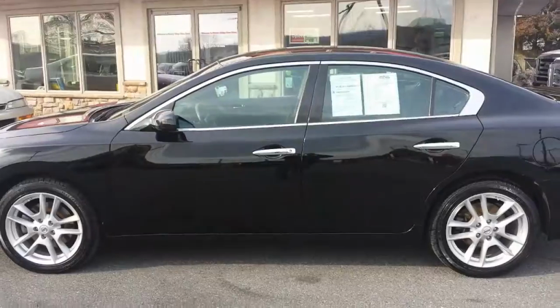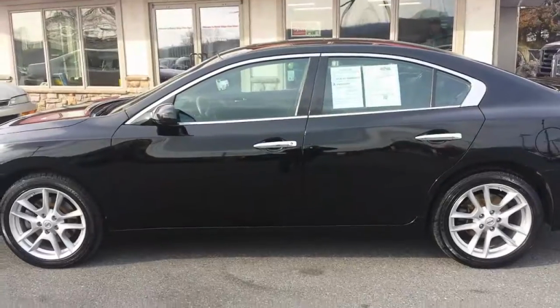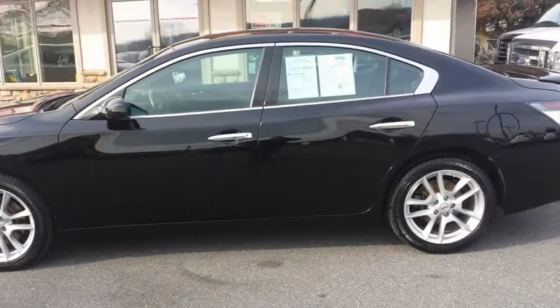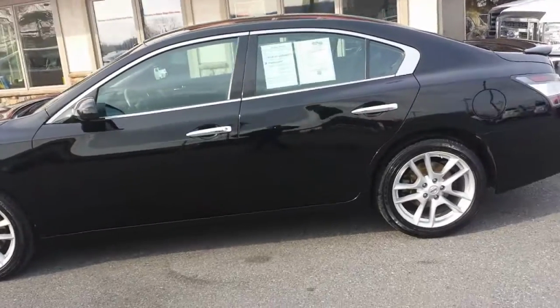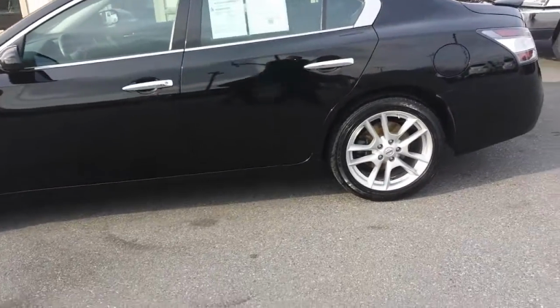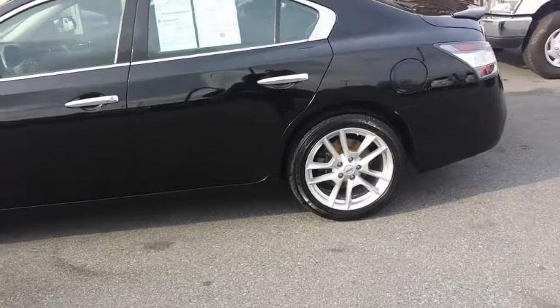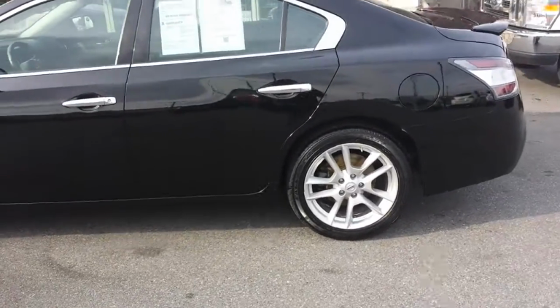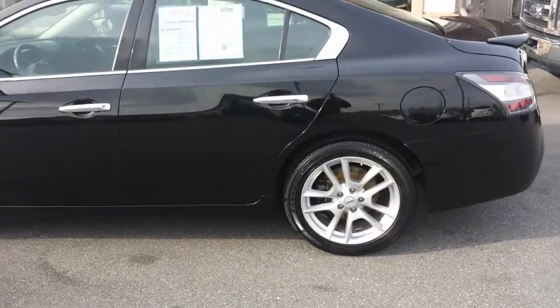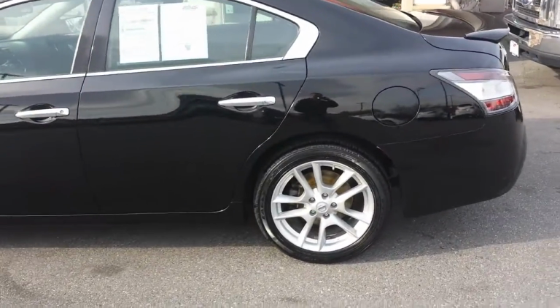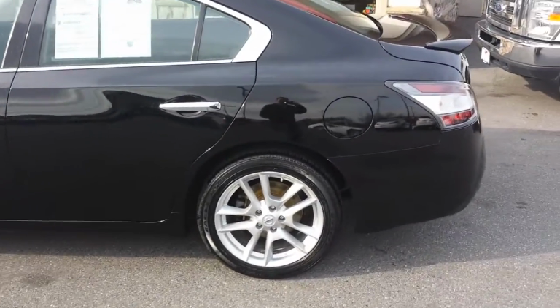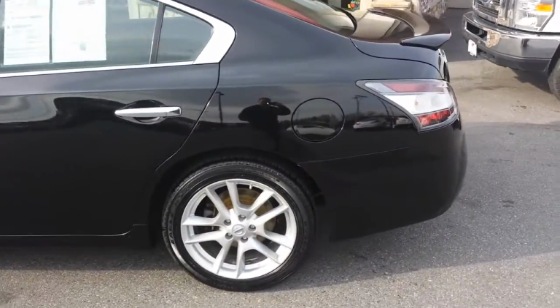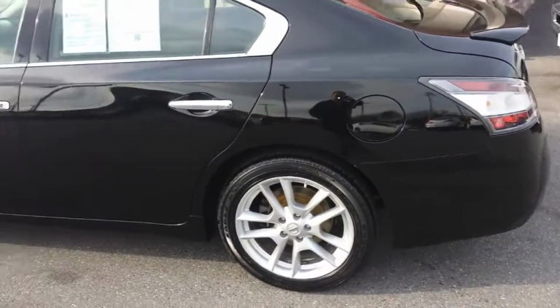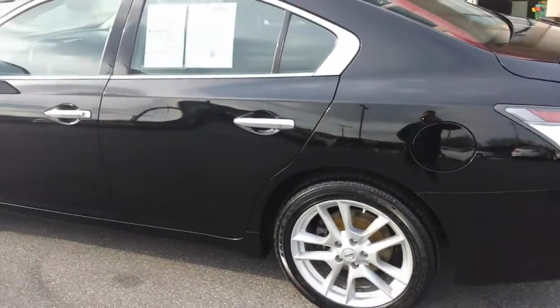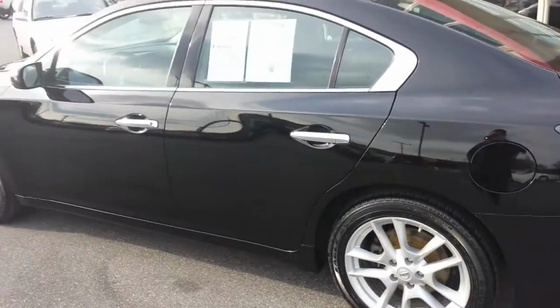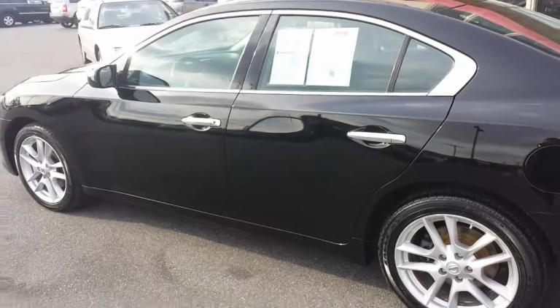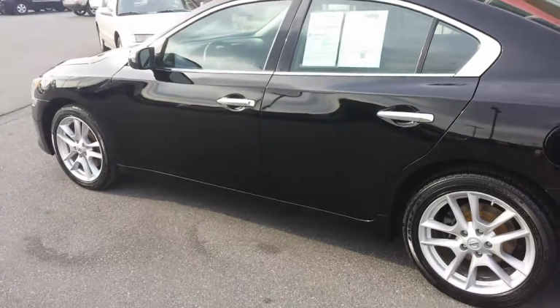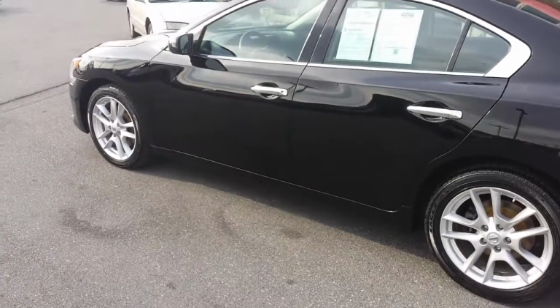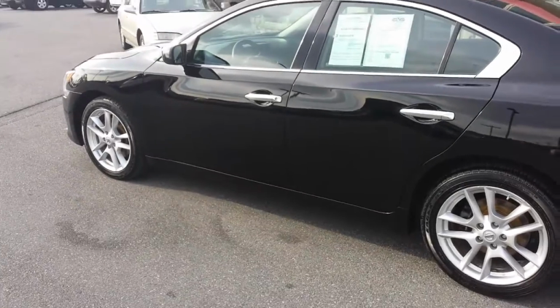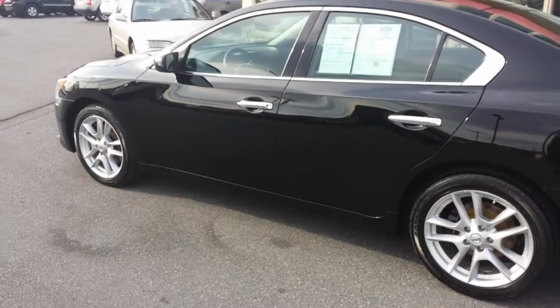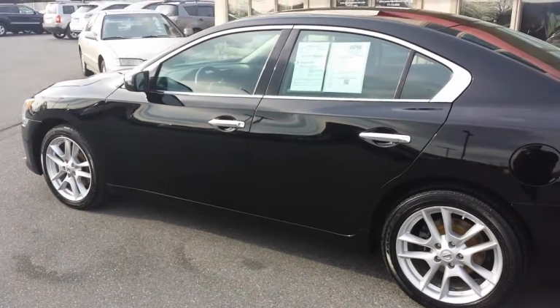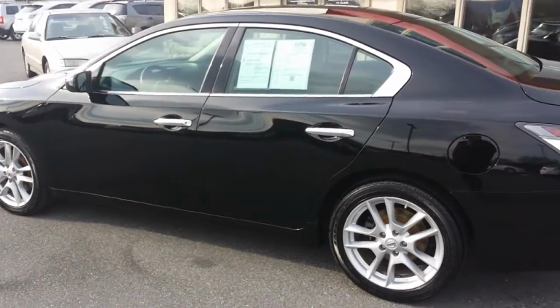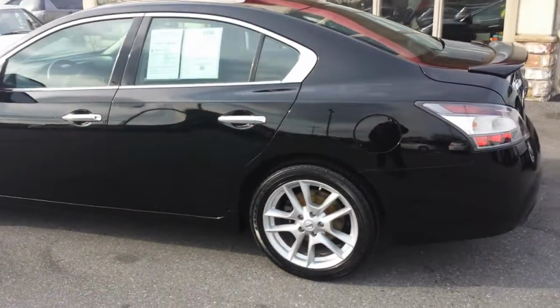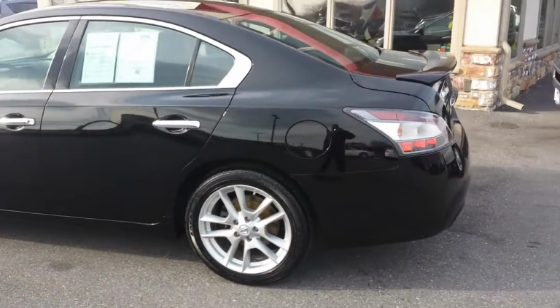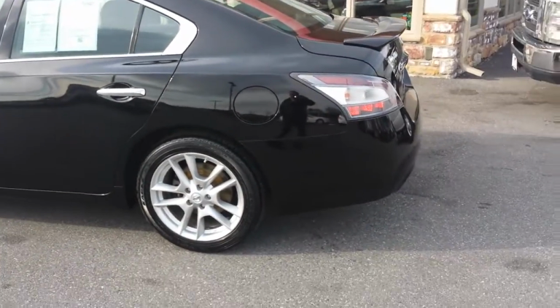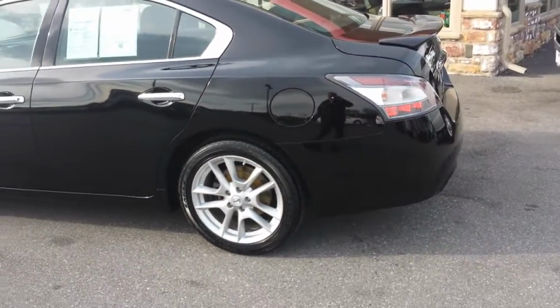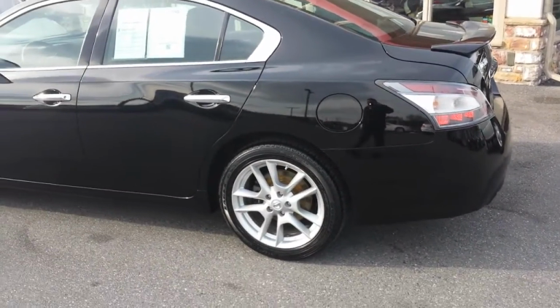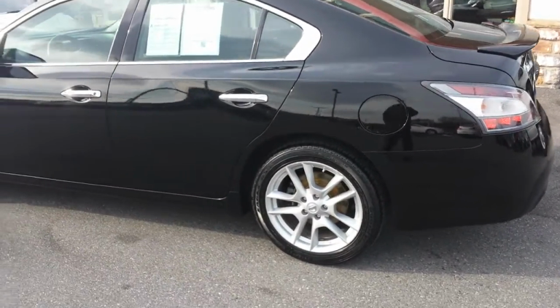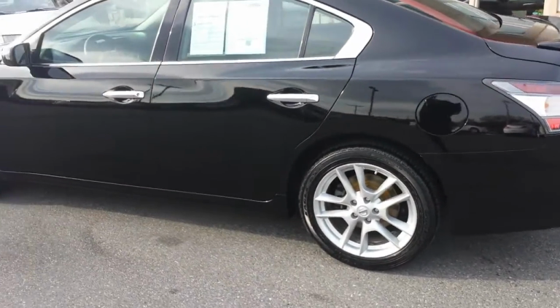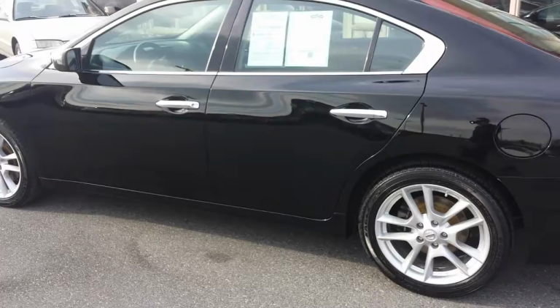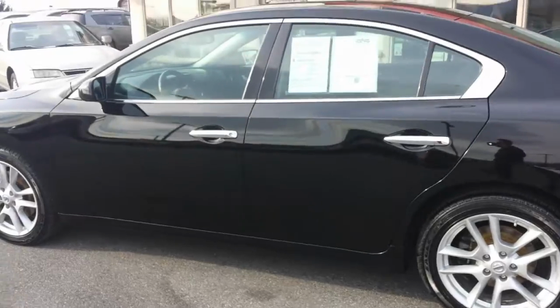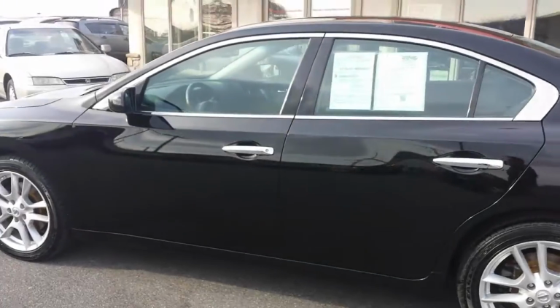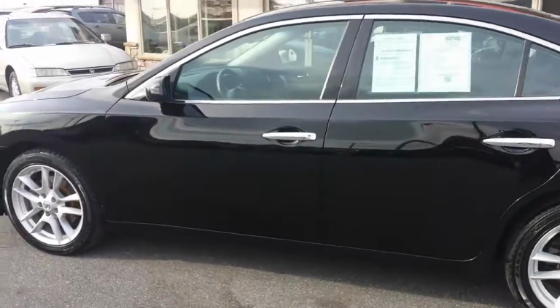Hey, thanks for taking time to check us out here at Rocky Ridge Auto Sales. We've got a beautiful 2014 Nissan Maxima 3.5S, beautiful black exterior color.